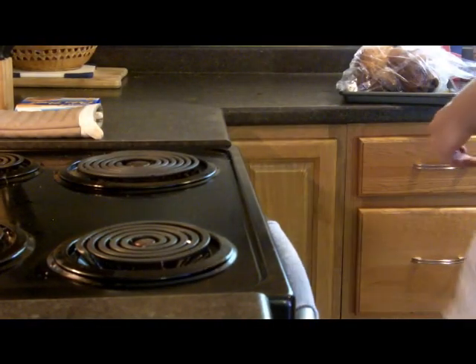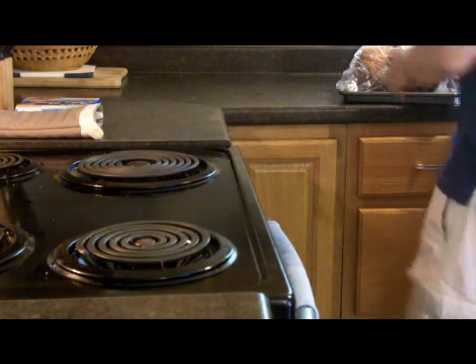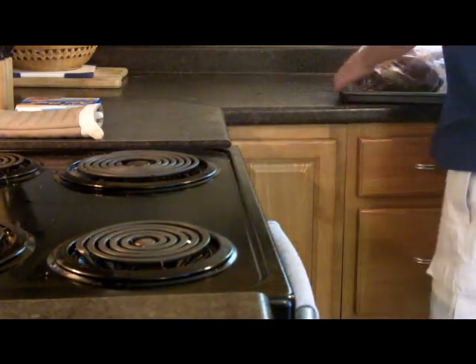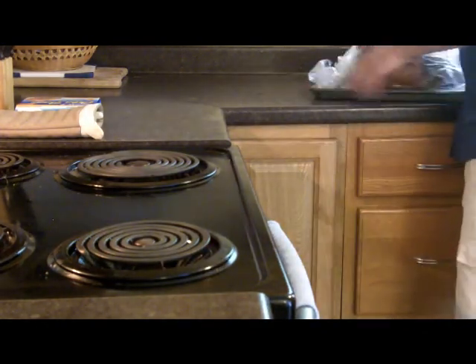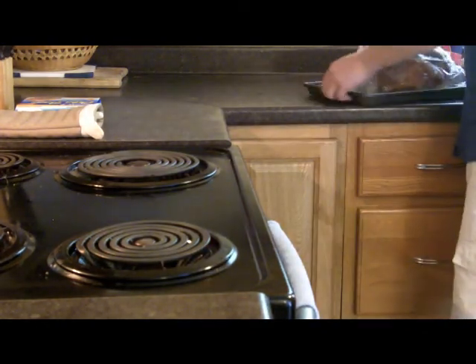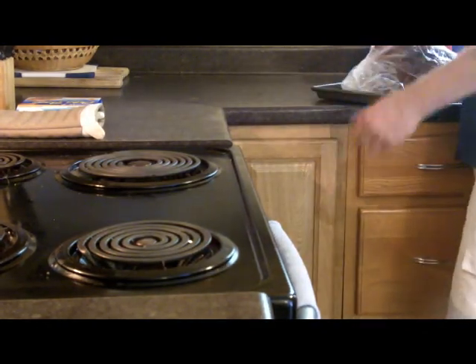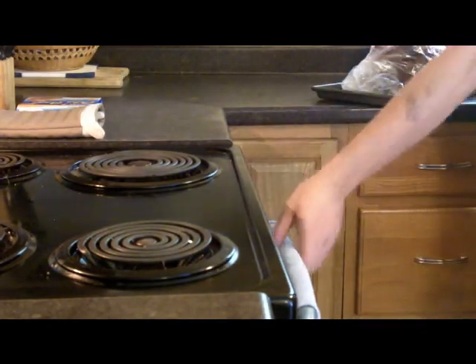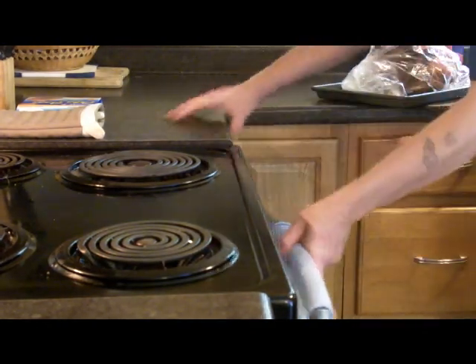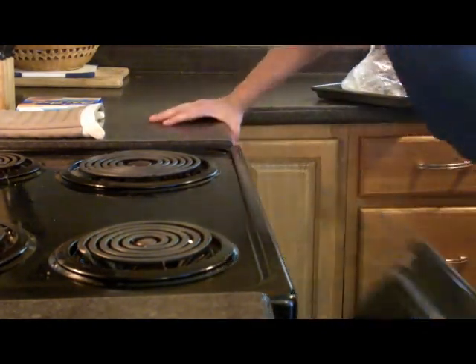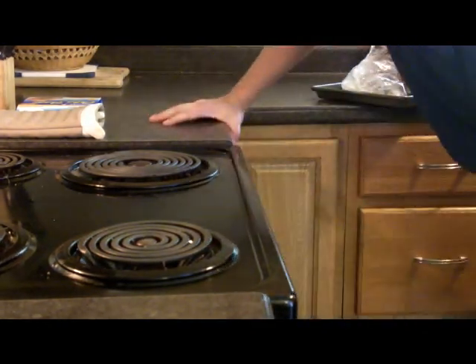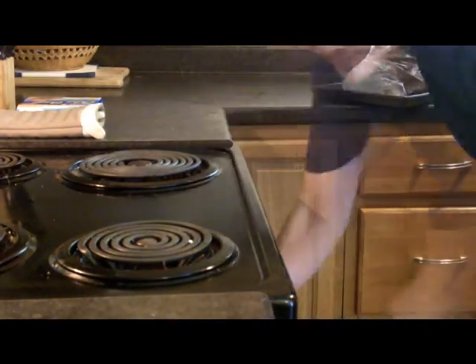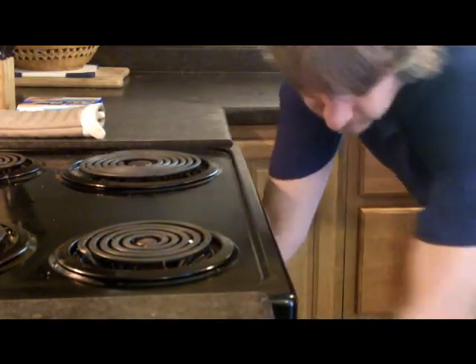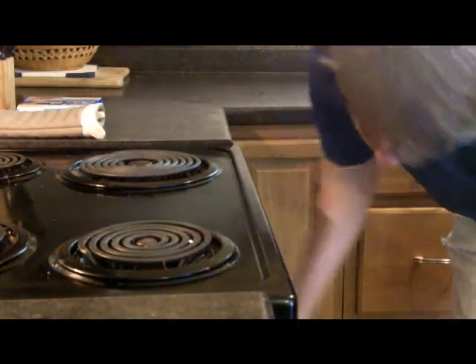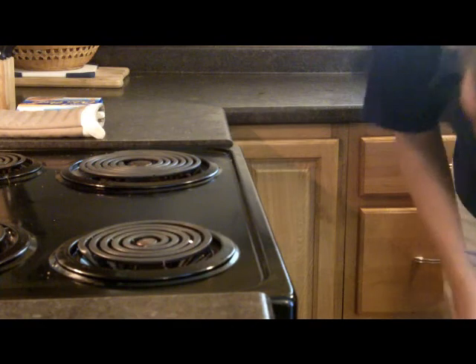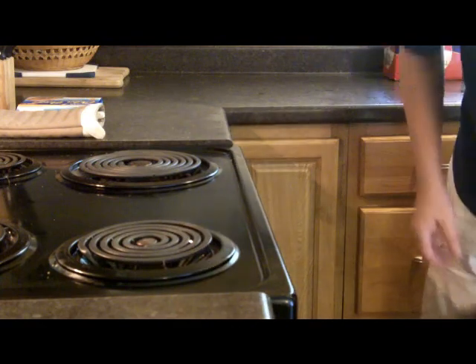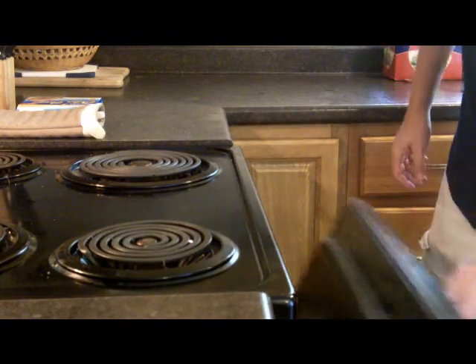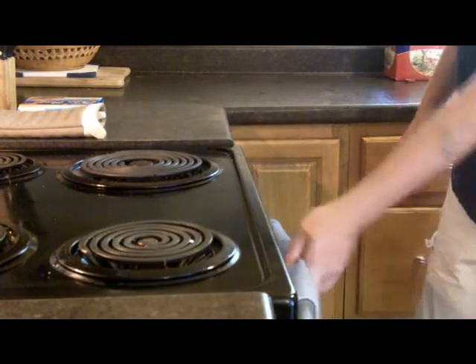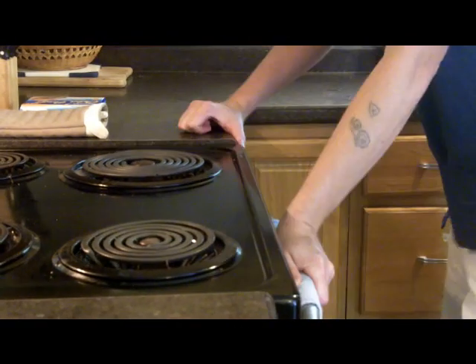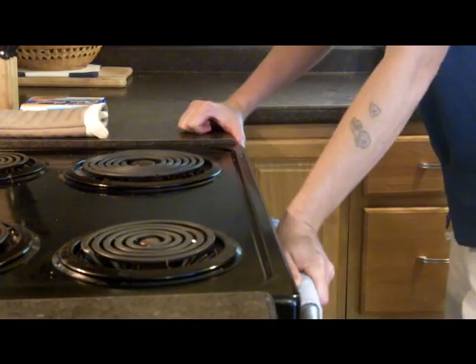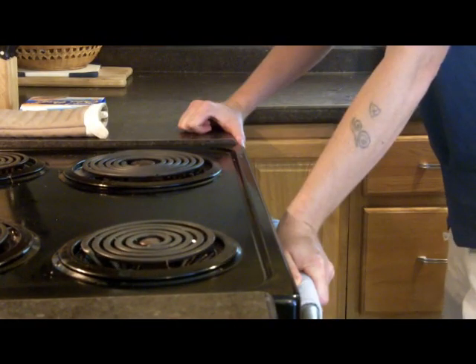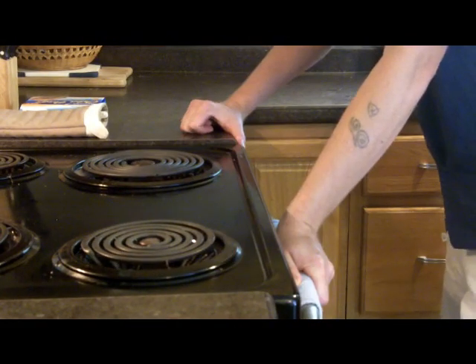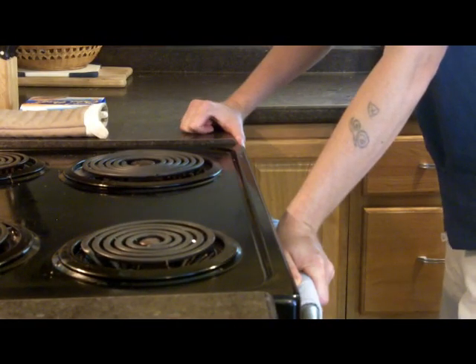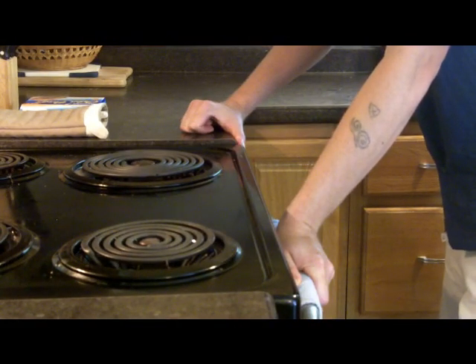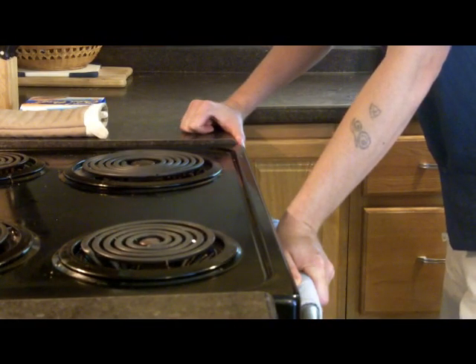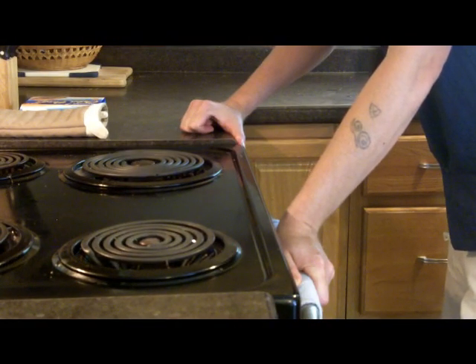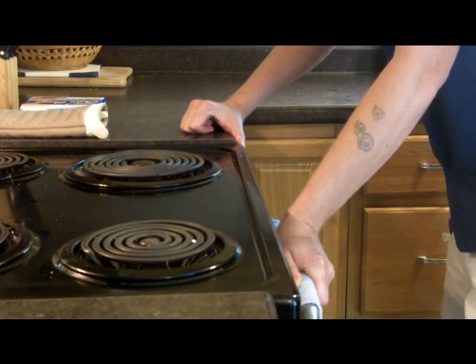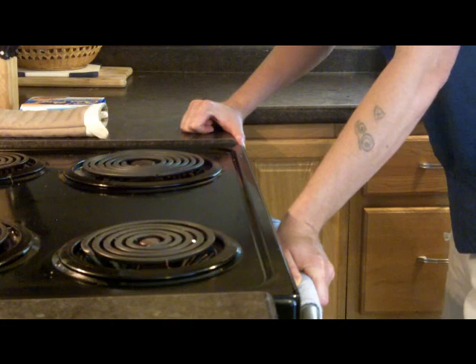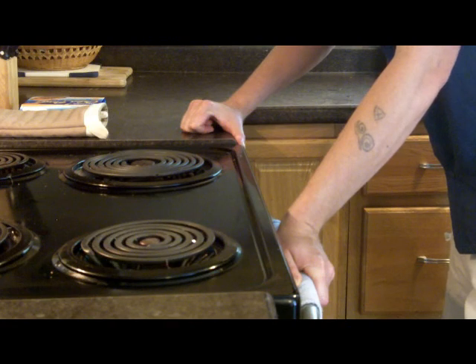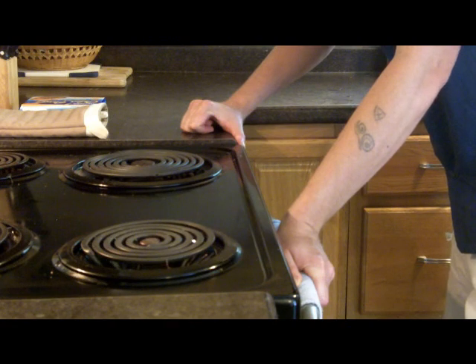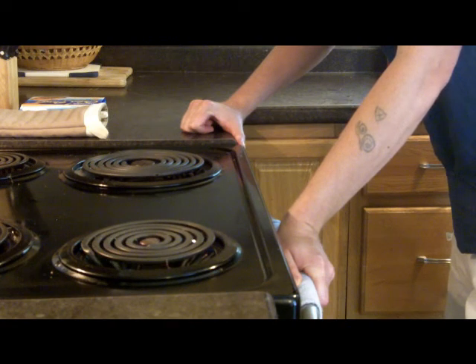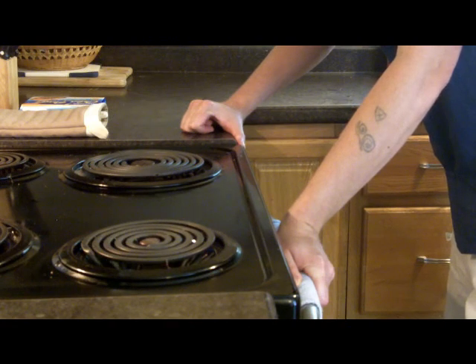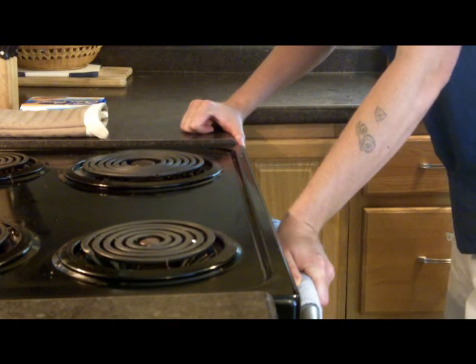All right, it's time to take the ham and put it in the oven. It's gonna be about three hours, so let's drink that six-pack, shall we?